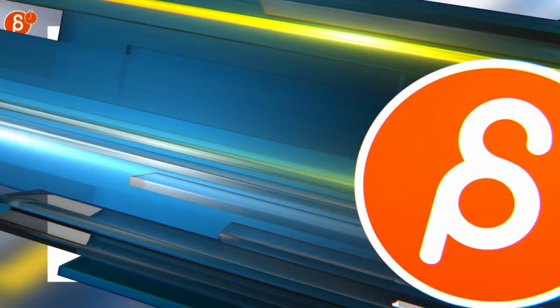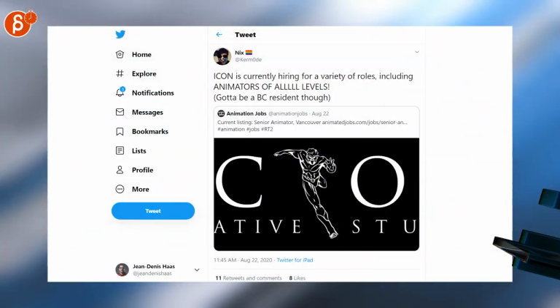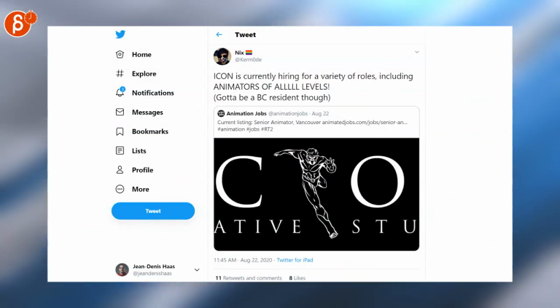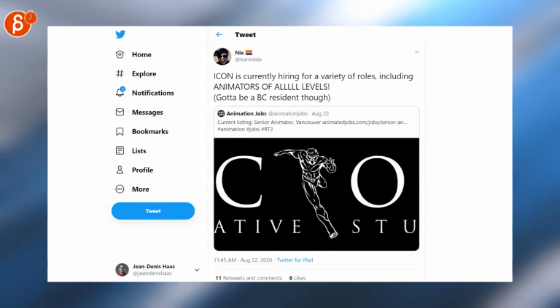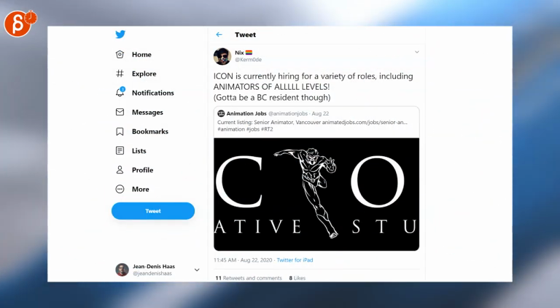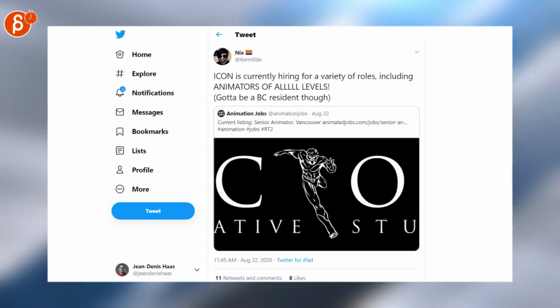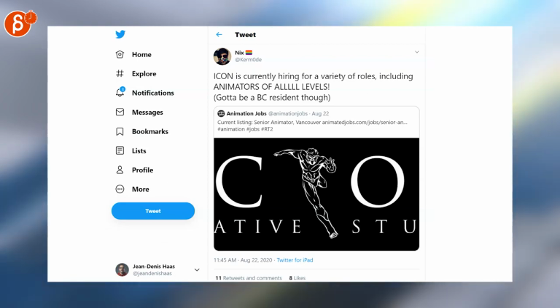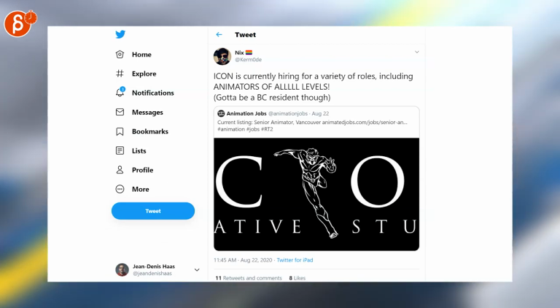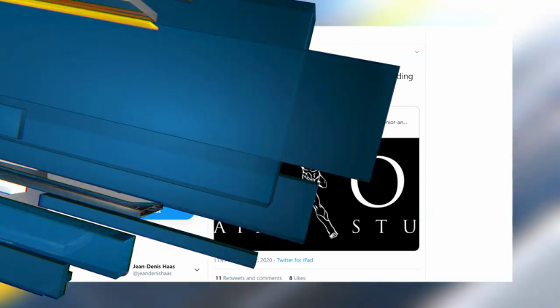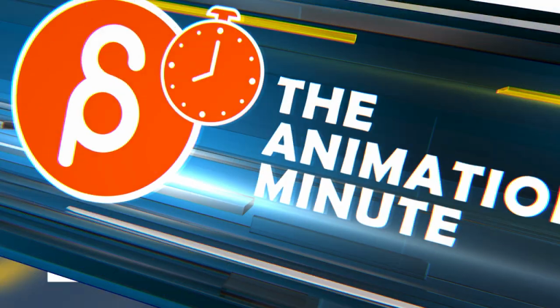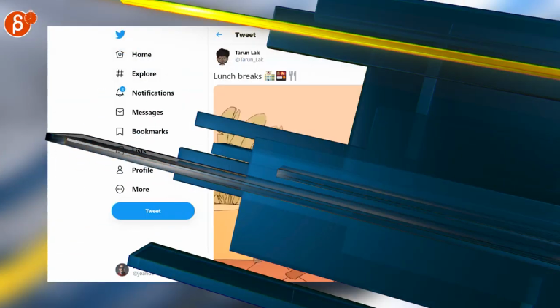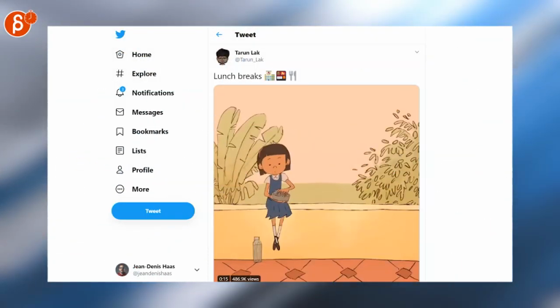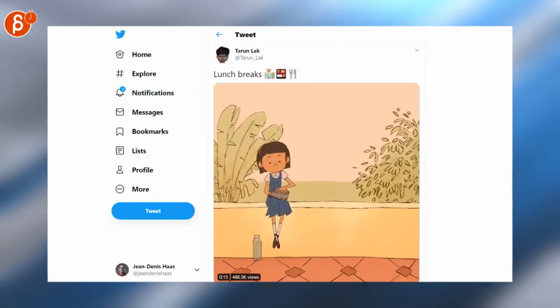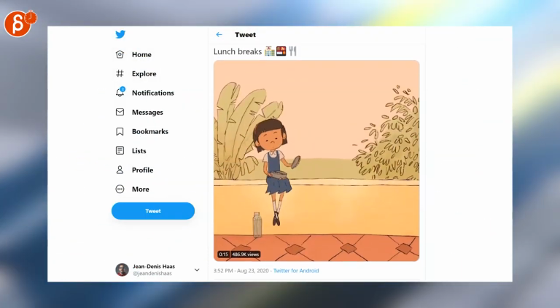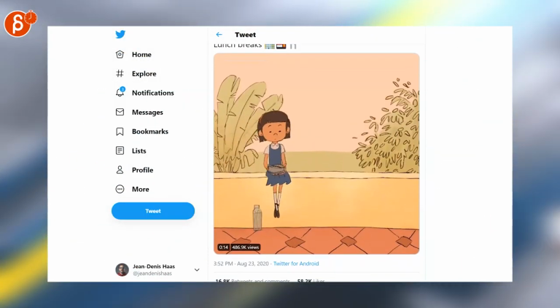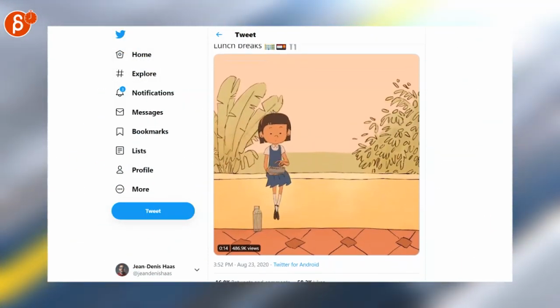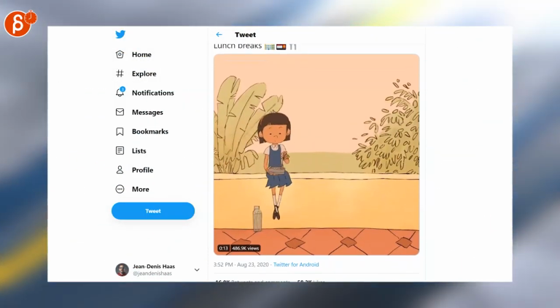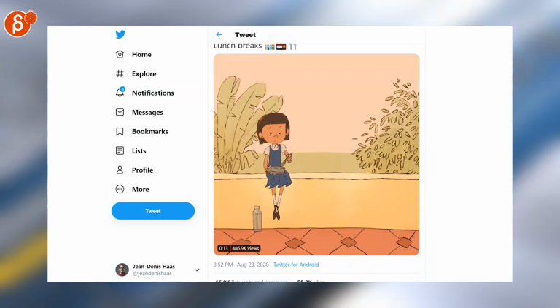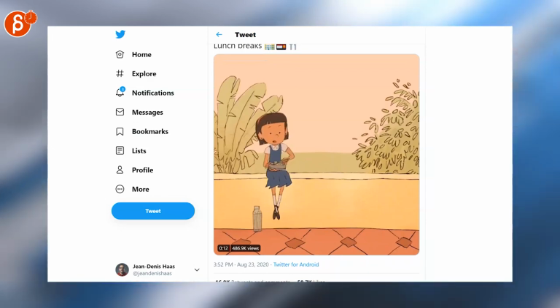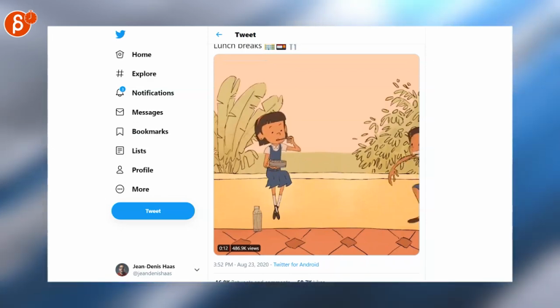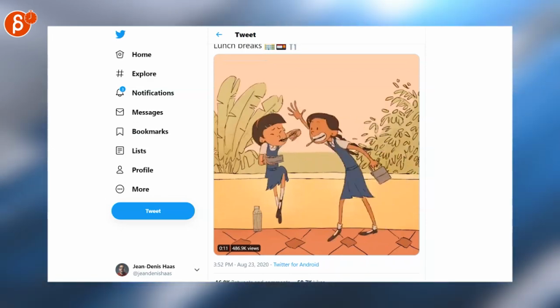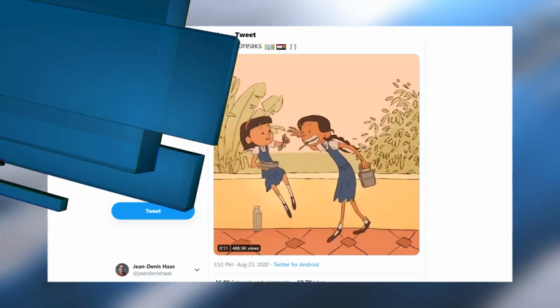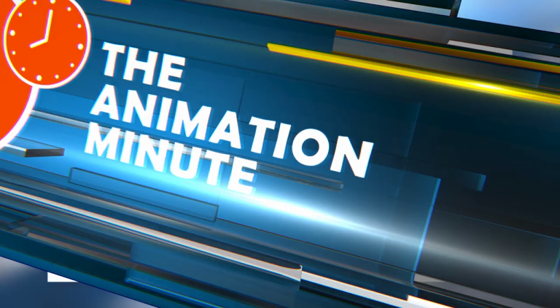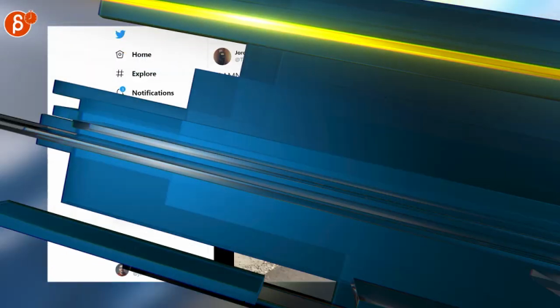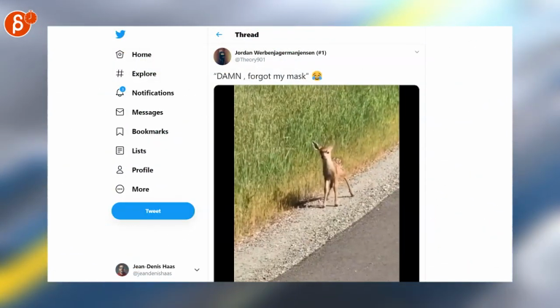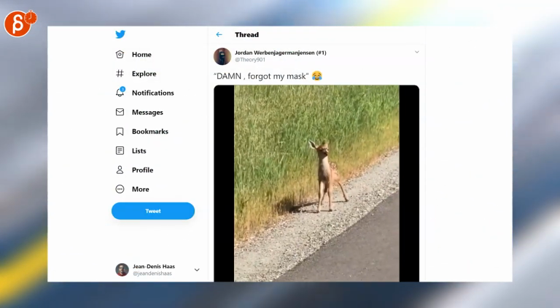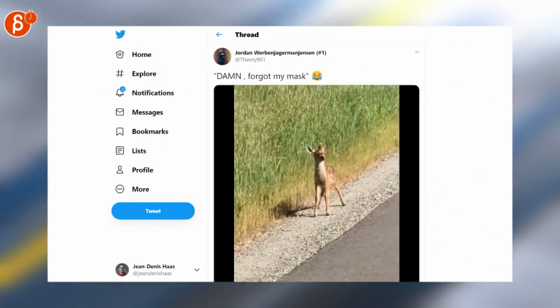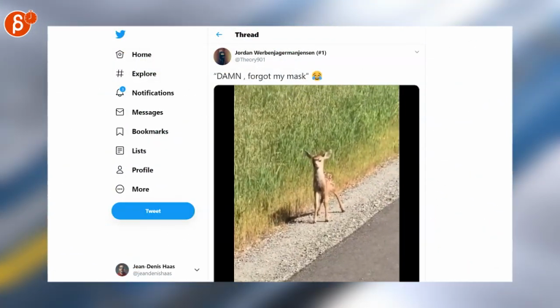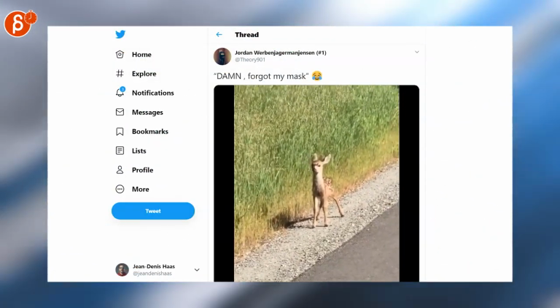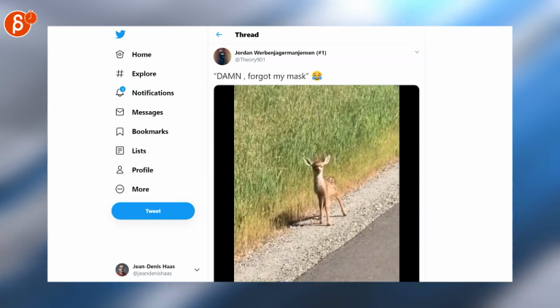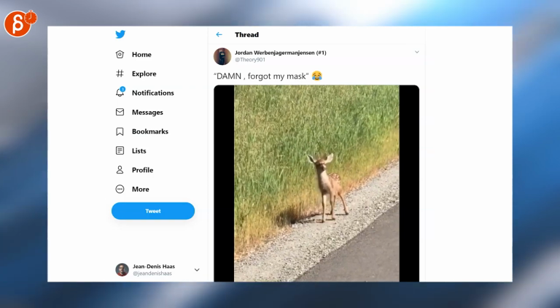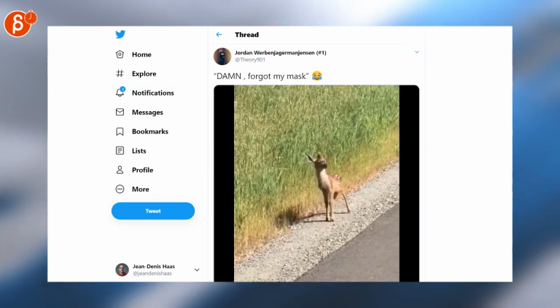Icon is currently hiring for a variety of roles, including animators of all levels. Tarun once again showing fantastic 2D skills — it's such a cute clip, you gotta check it out. Last but not least, if you're looking for a super cute animal reference, well, there you go. This is super cute.